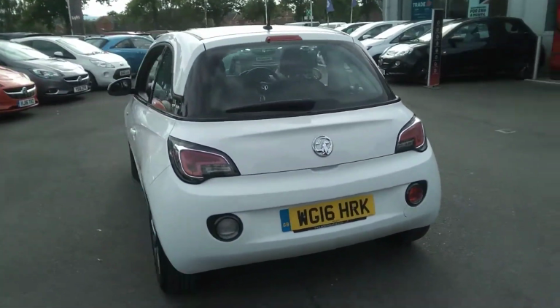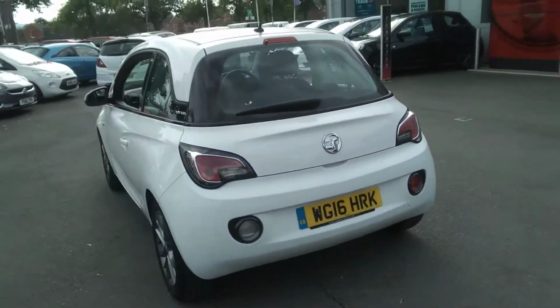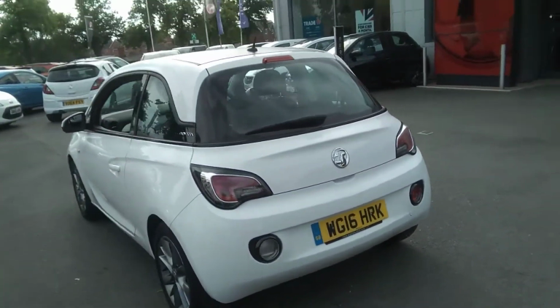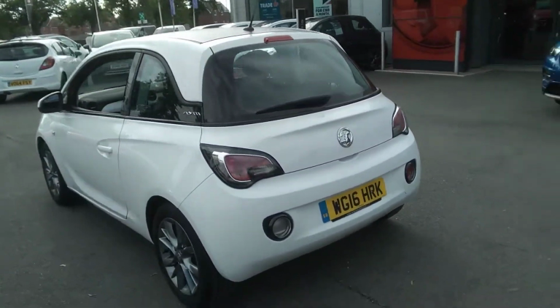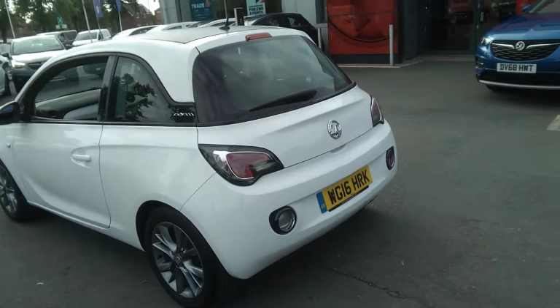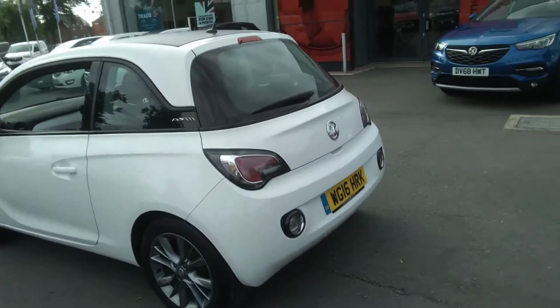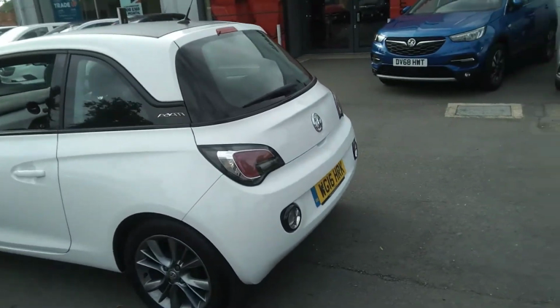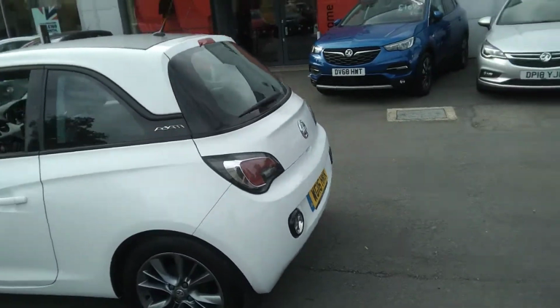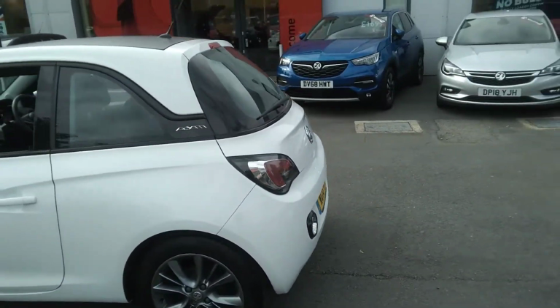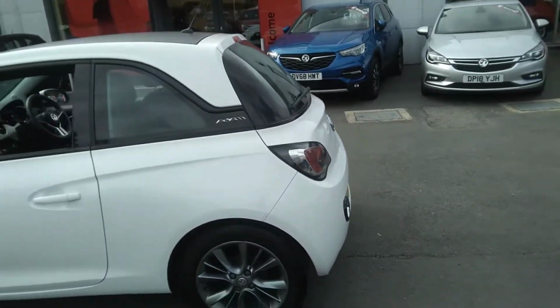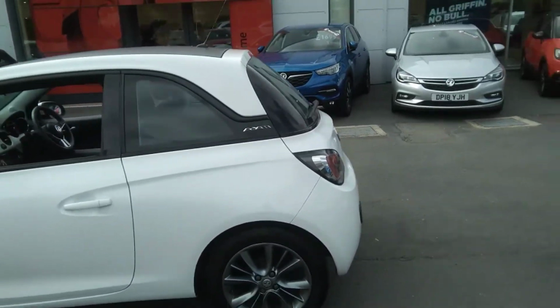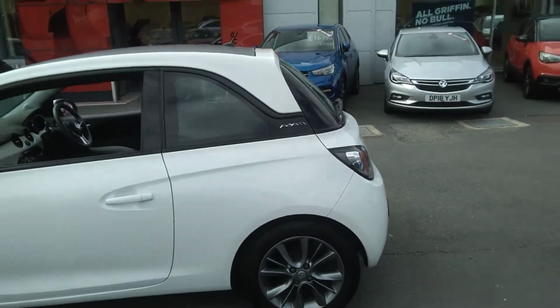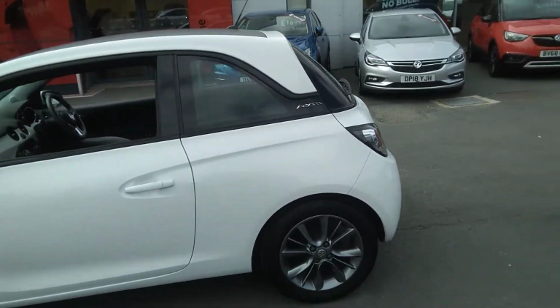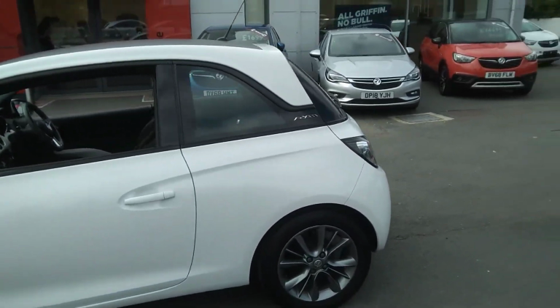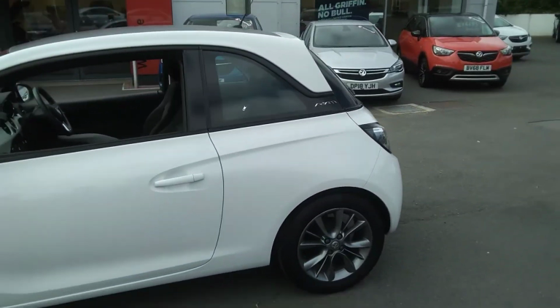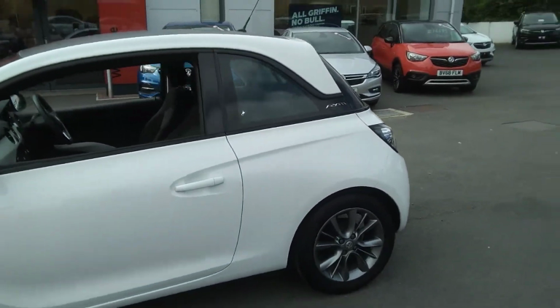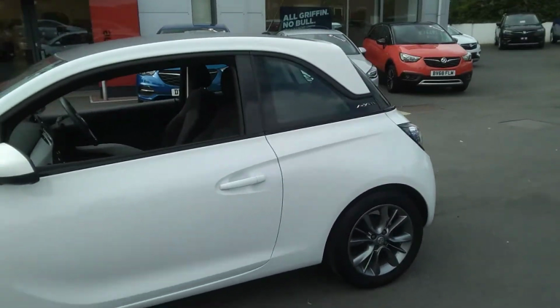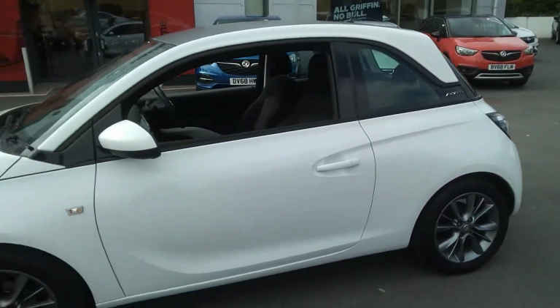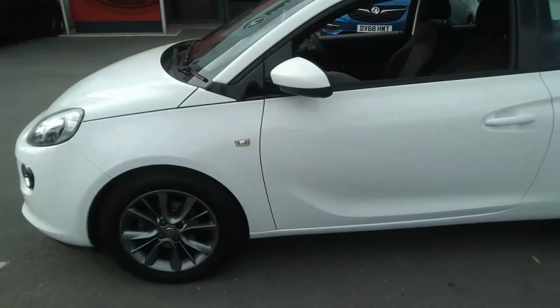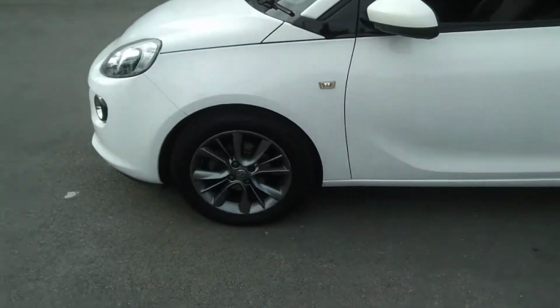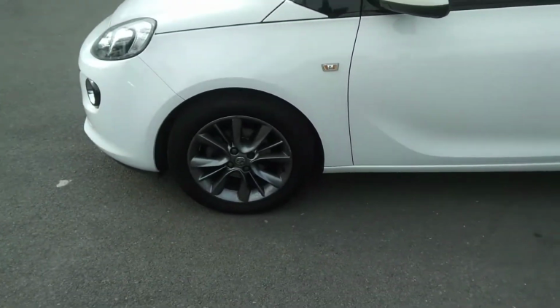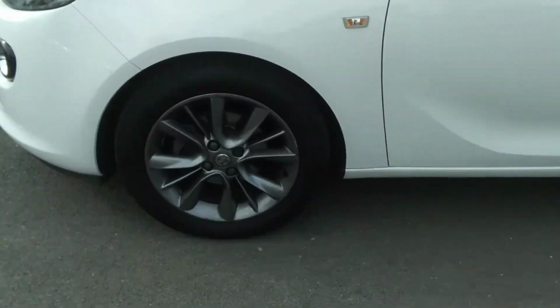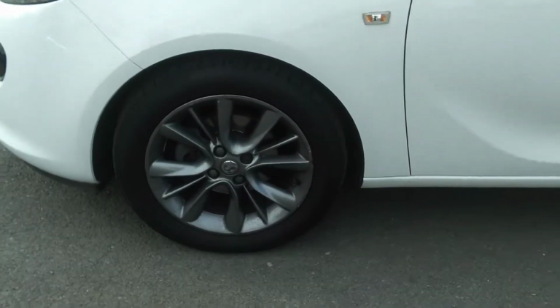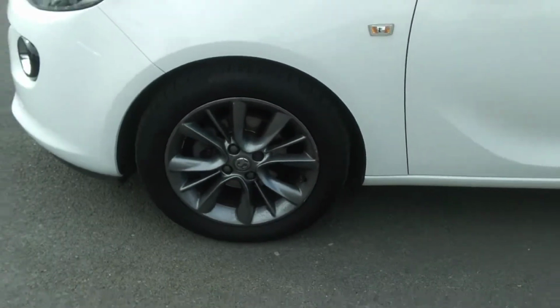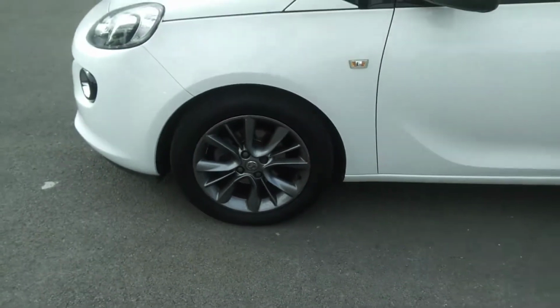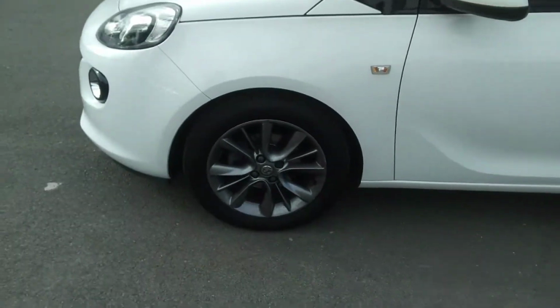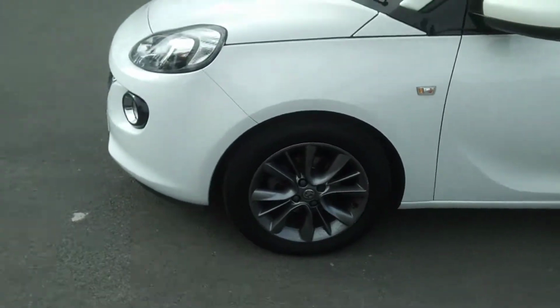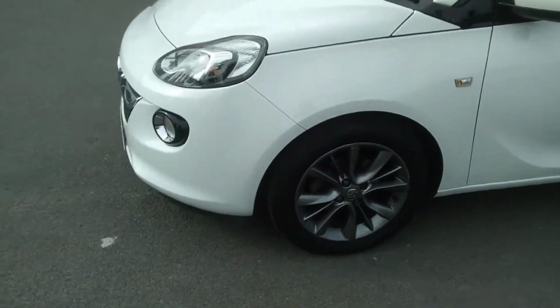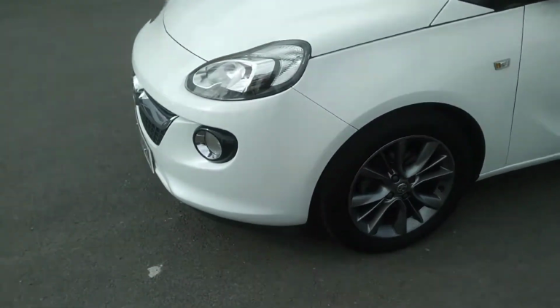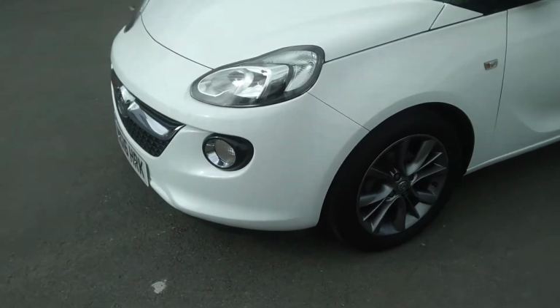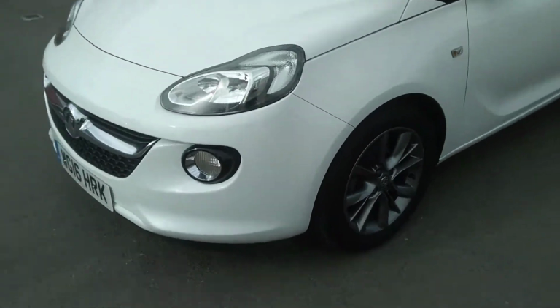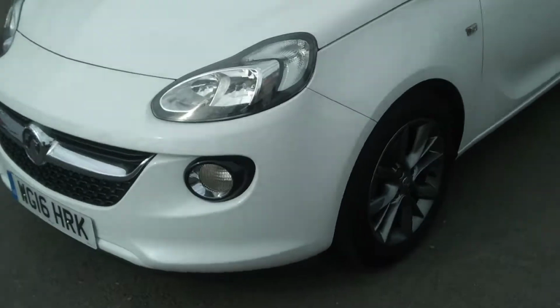As we continue round to the passenger side, you'll notice it has full body colour, tinted rear glass, as well as 16-inch multi-spoke silver alloy wheels and front fog lights.